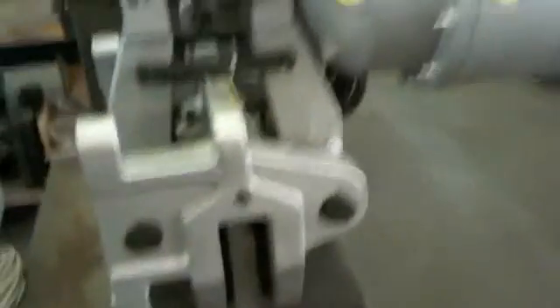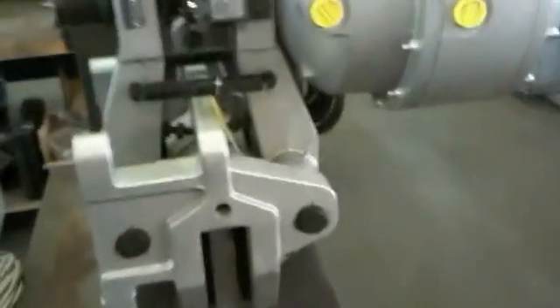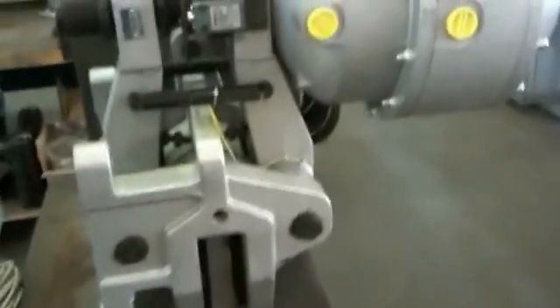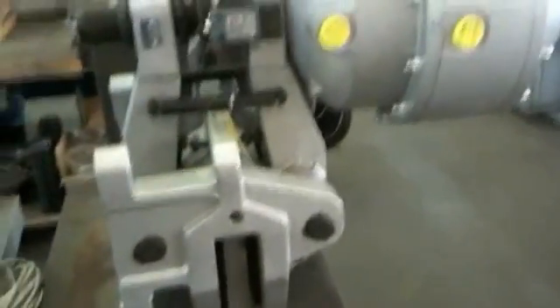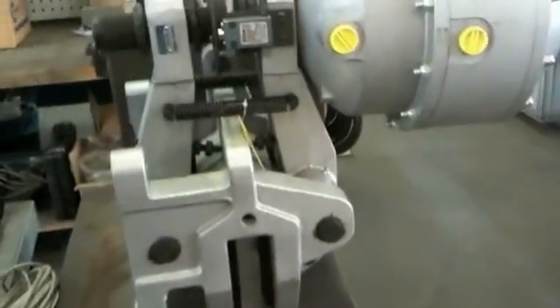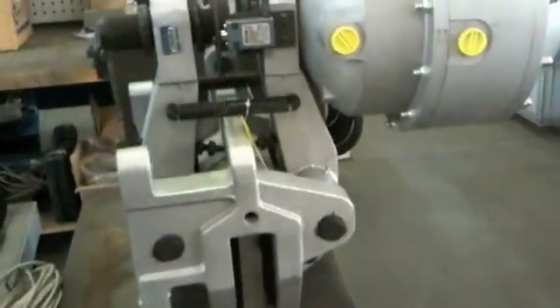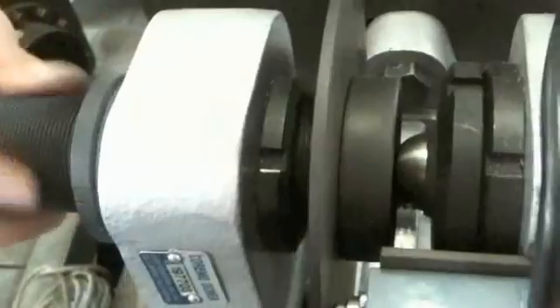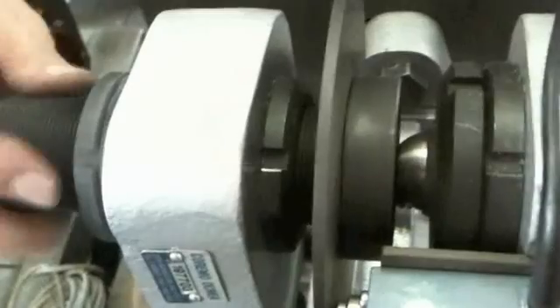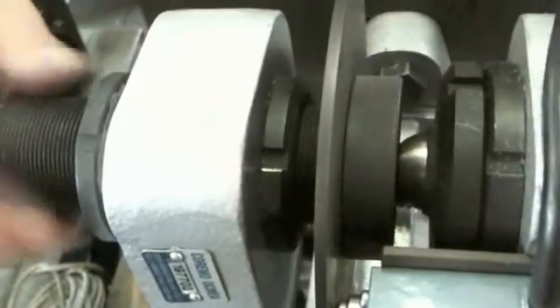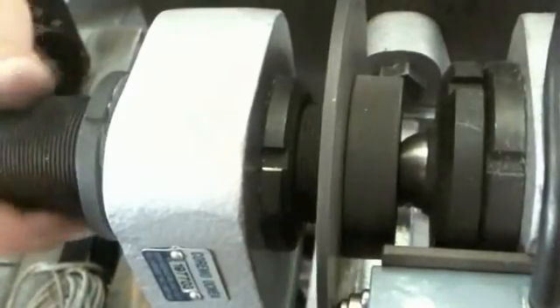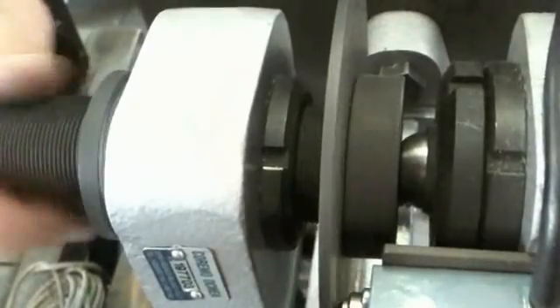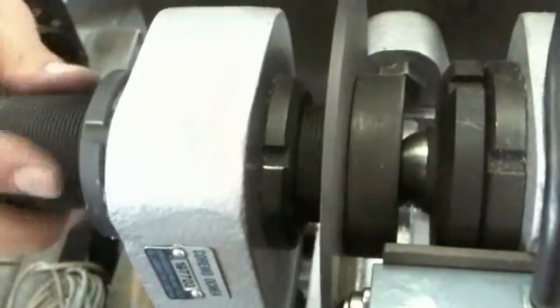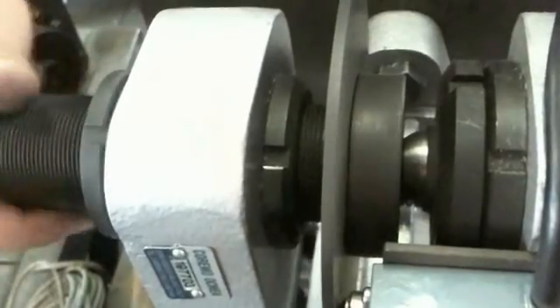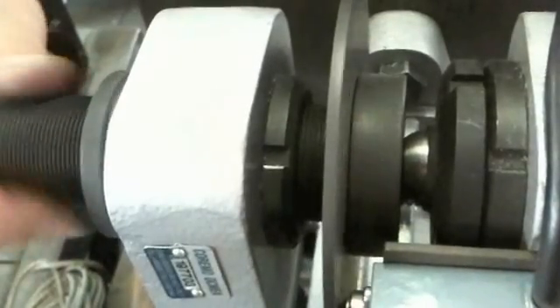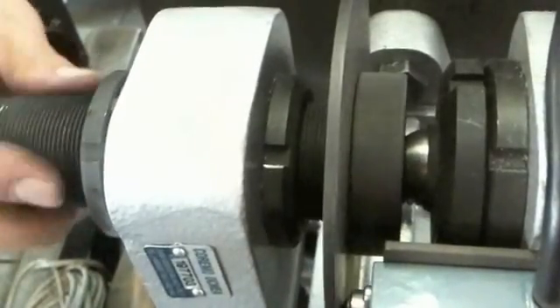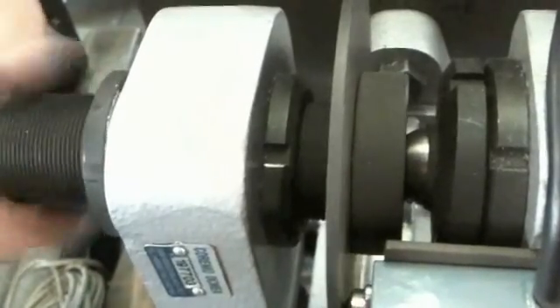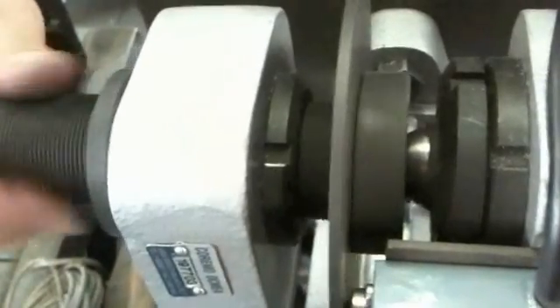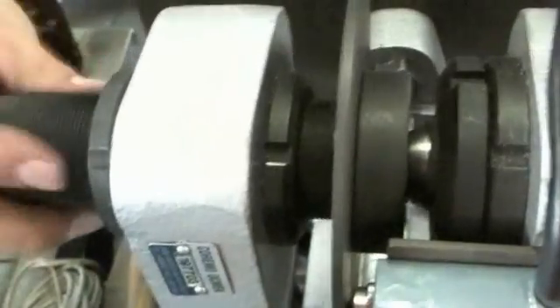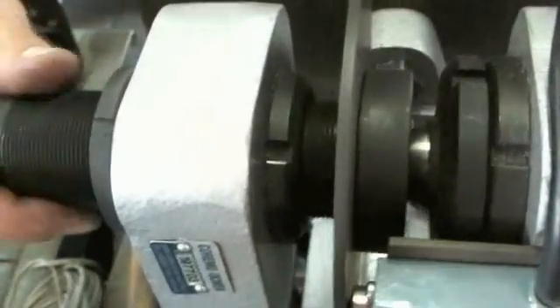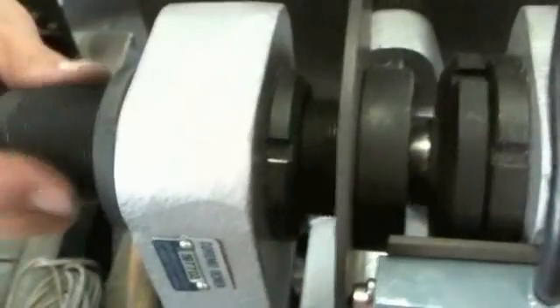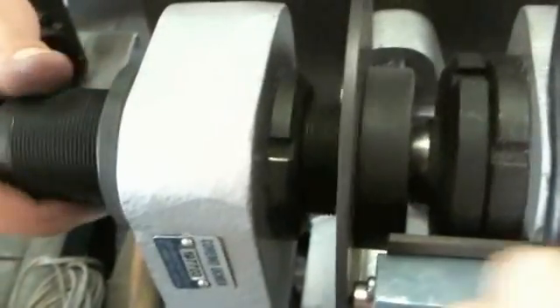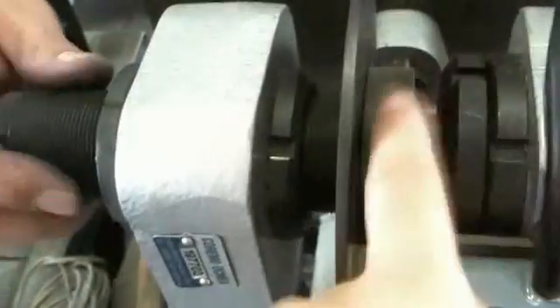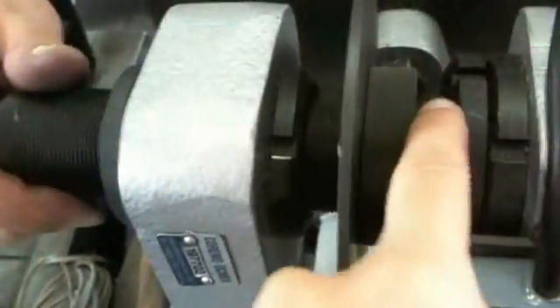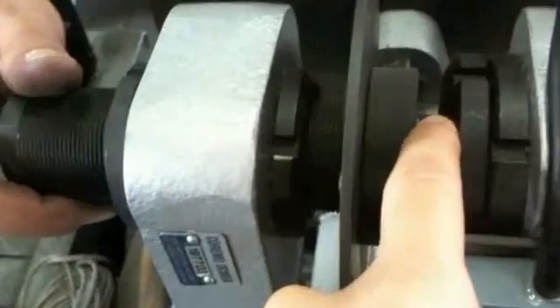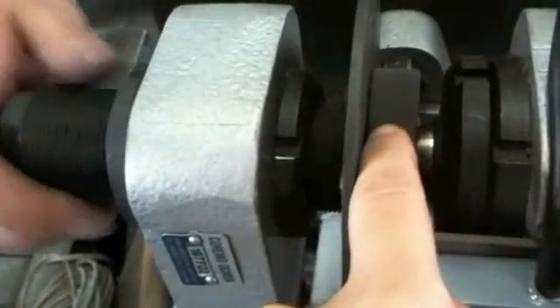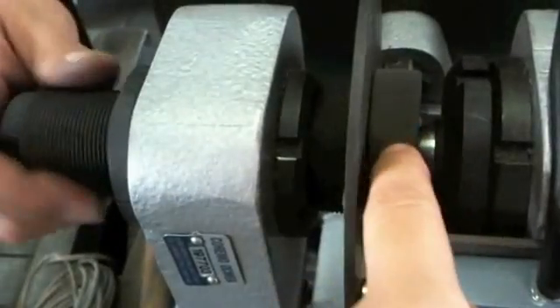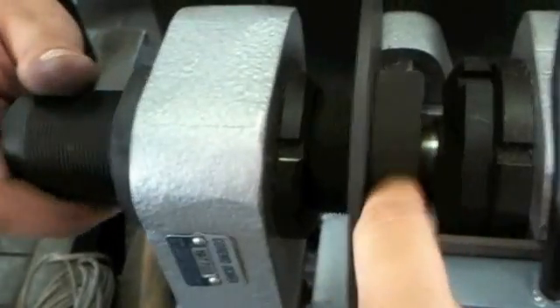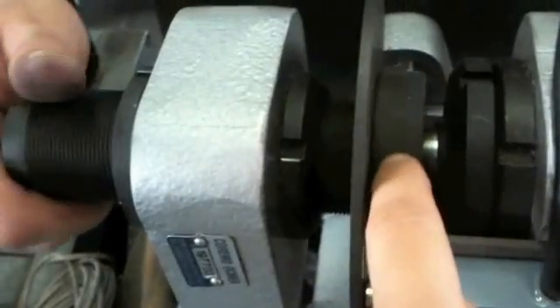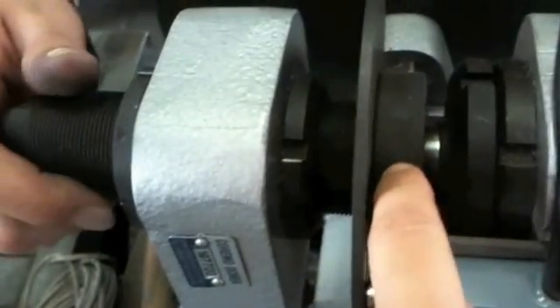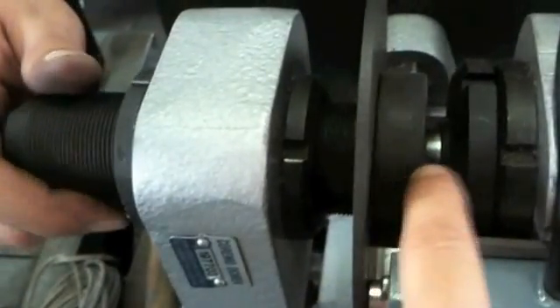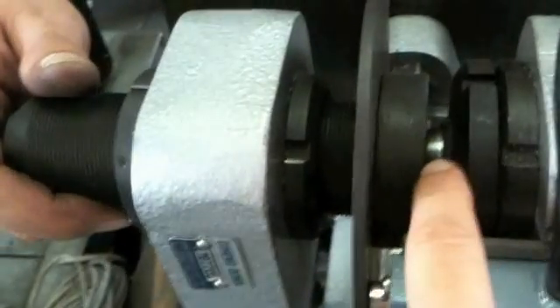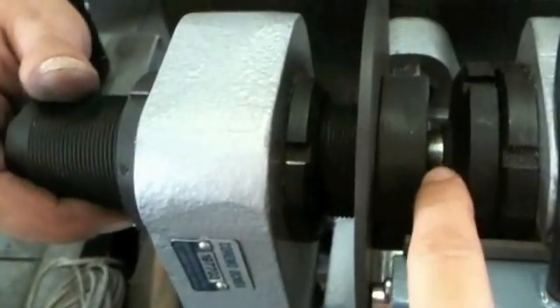This is the position first. So now you have to put the center of the thruster here to the center of this part.